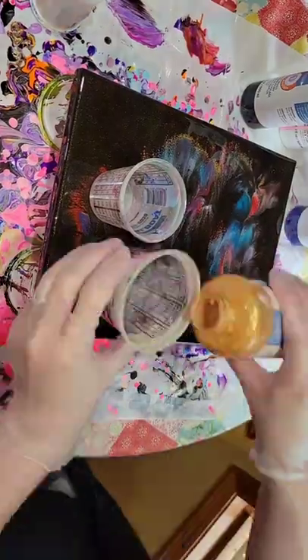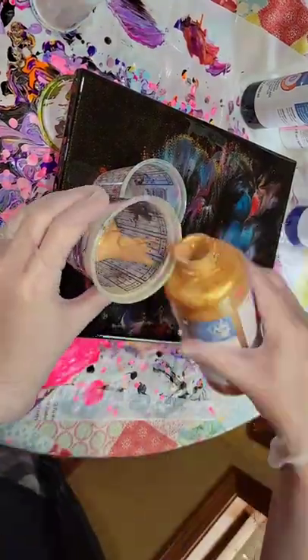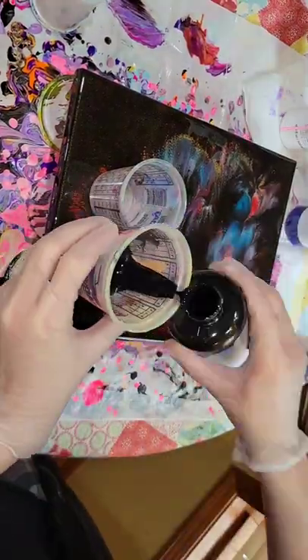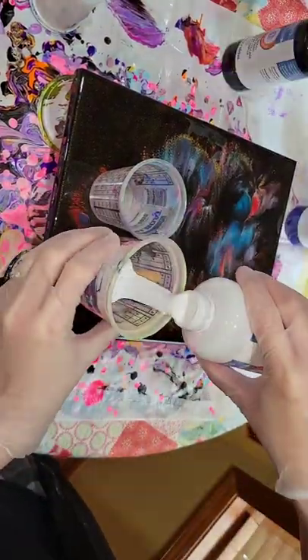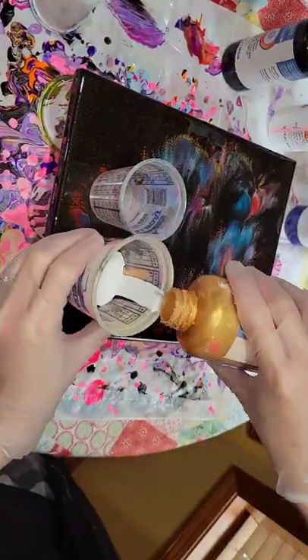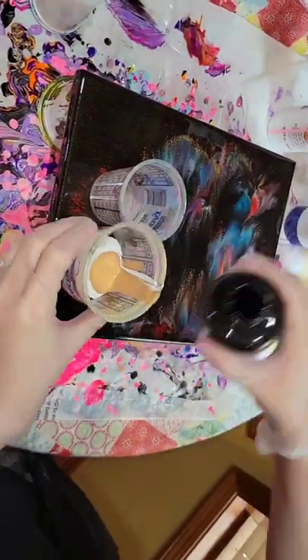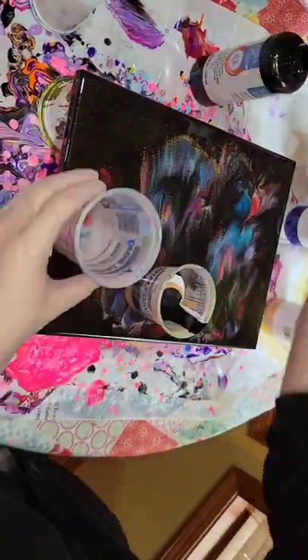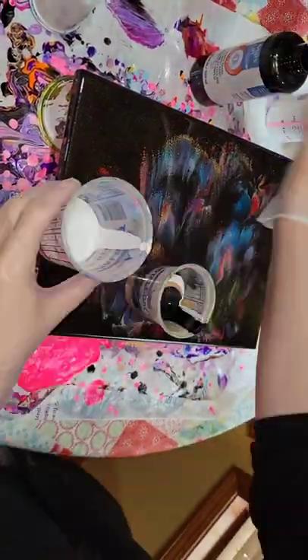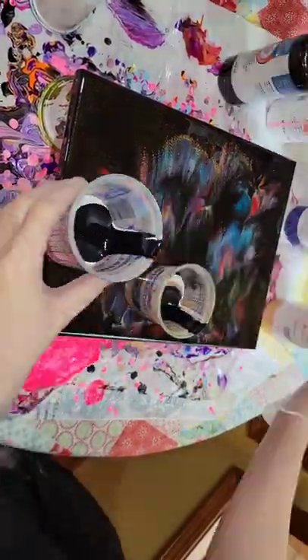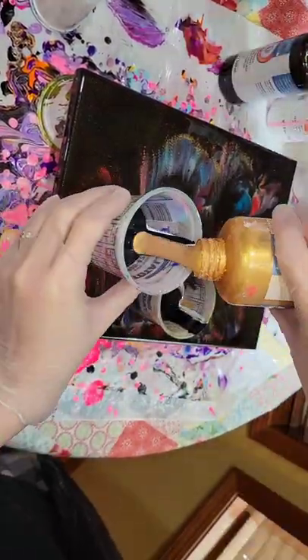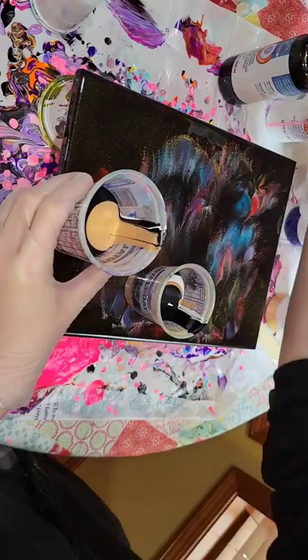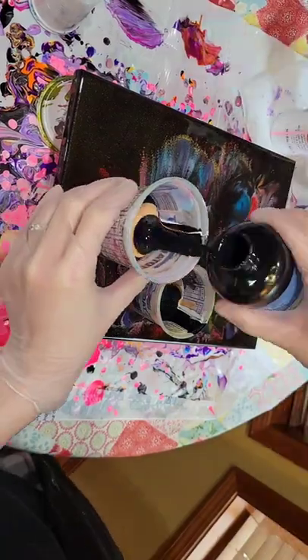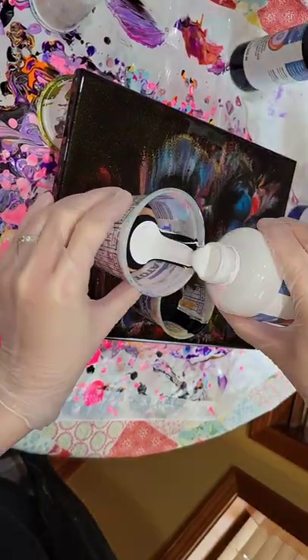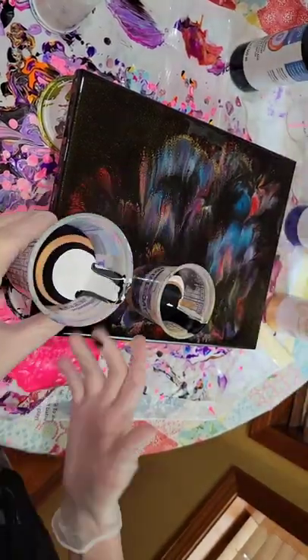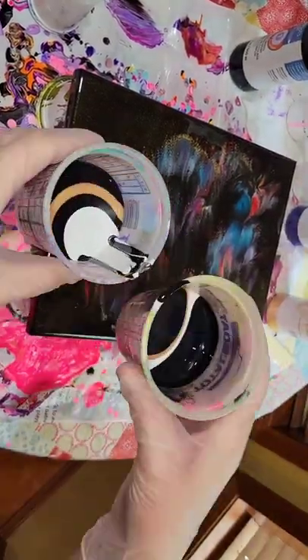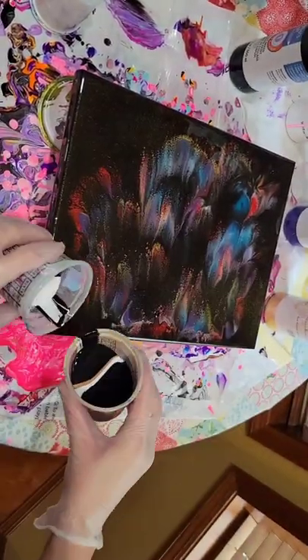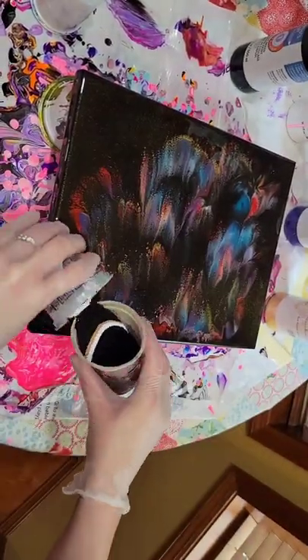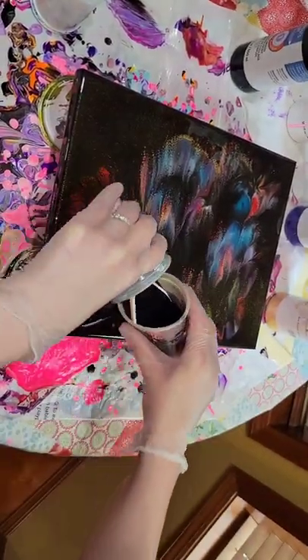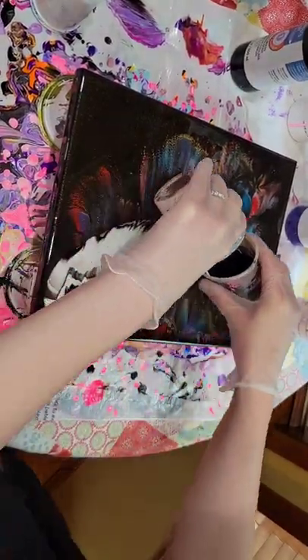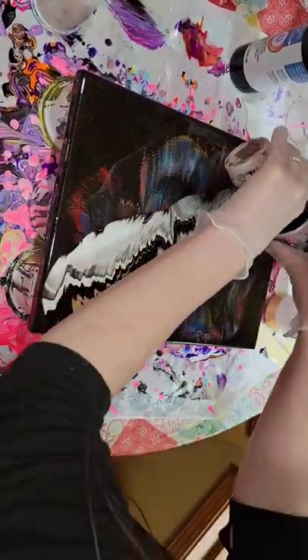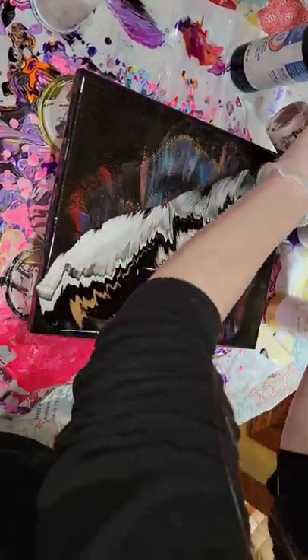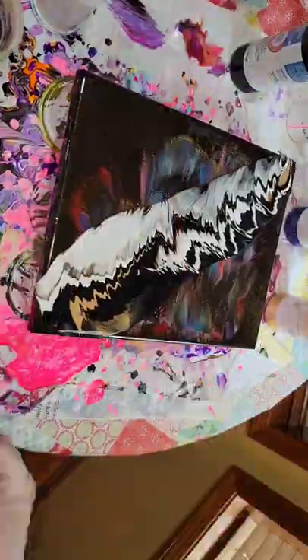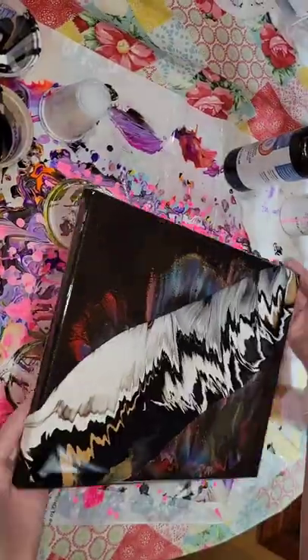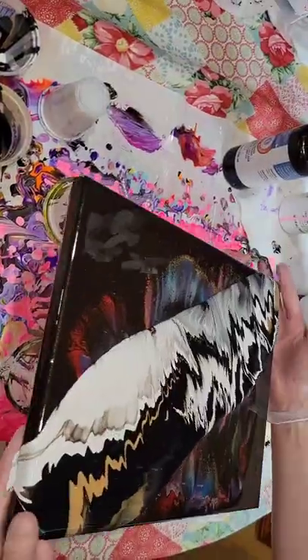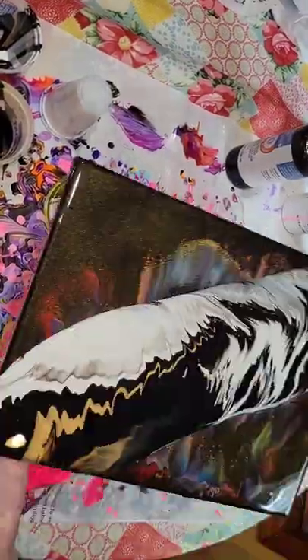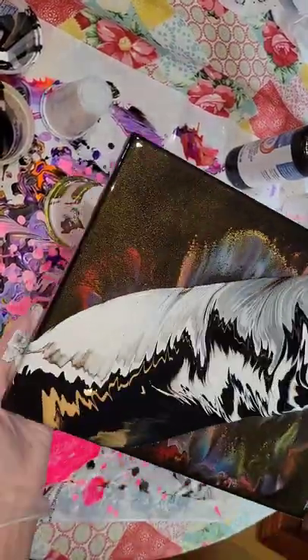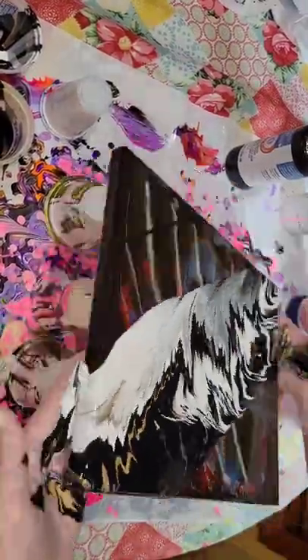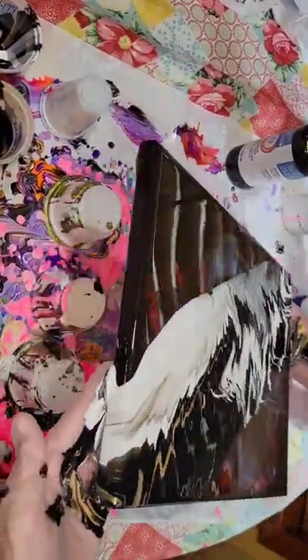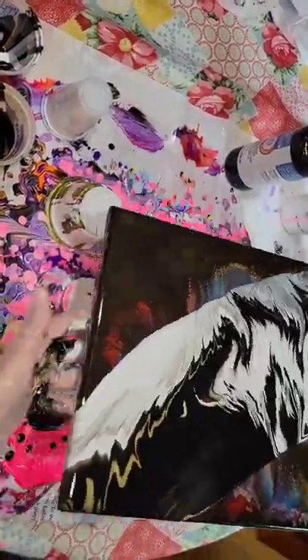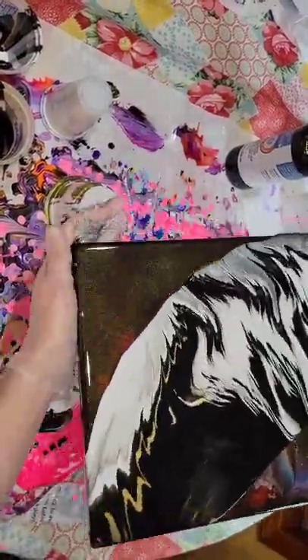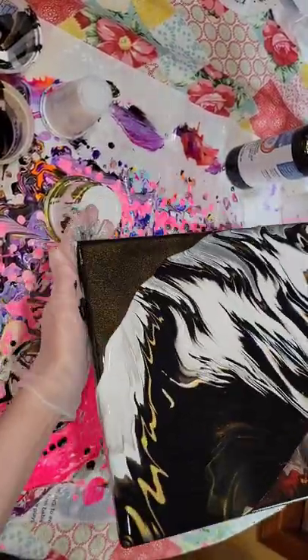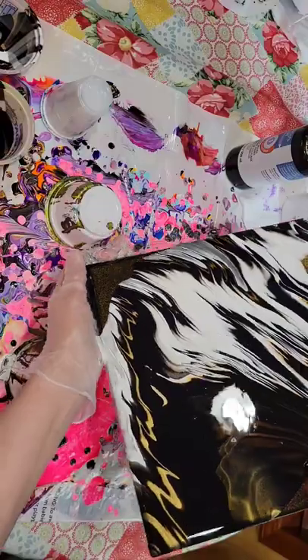Let's make an acrylic pour. I'm going to use my favorite colors: black, white, and gold. I have two cups here — I'm just layering my colors black, white, and gold inside each cup. Starting in the bottom left corner, pouring both of my cups at a slow, even pace up to the top right corner.